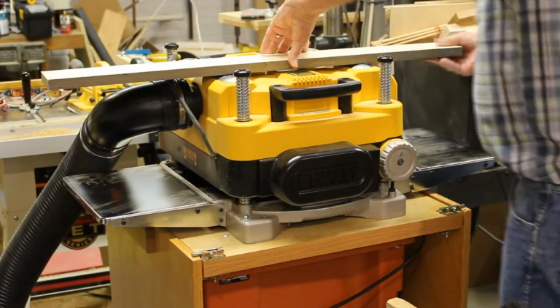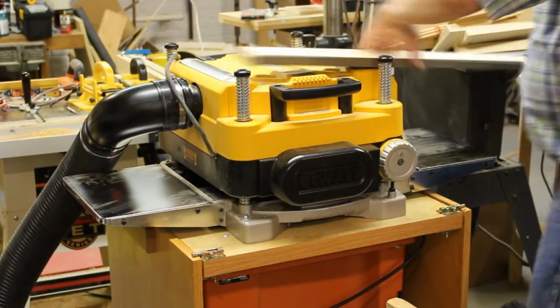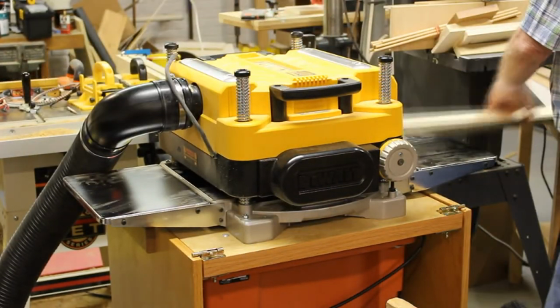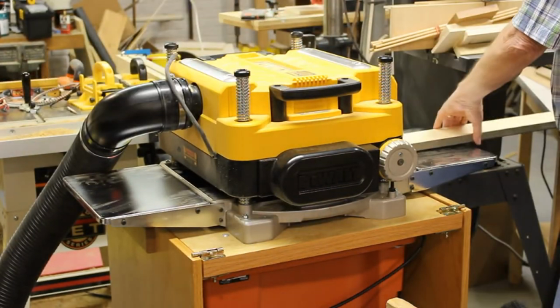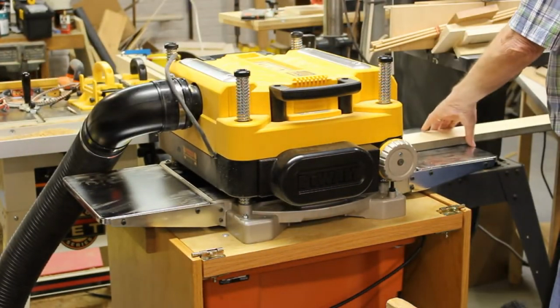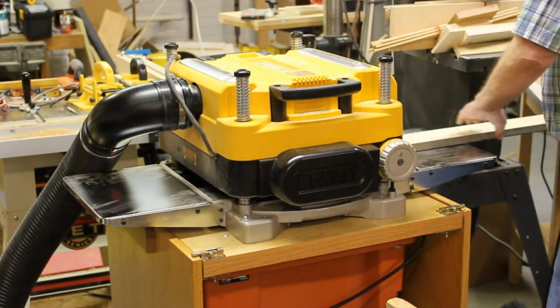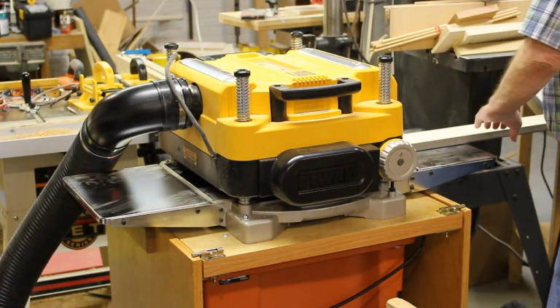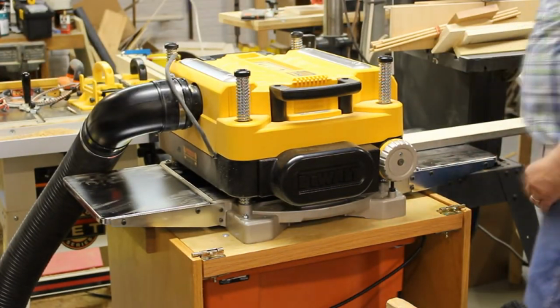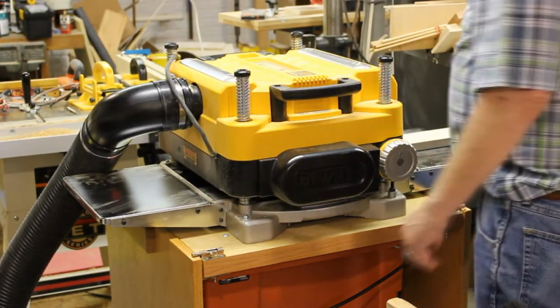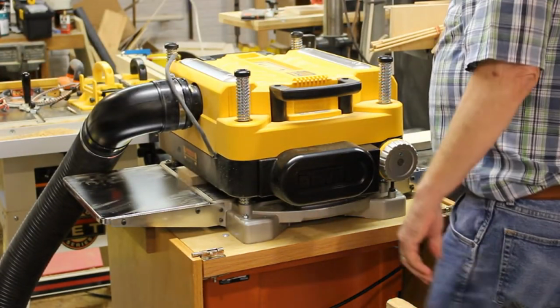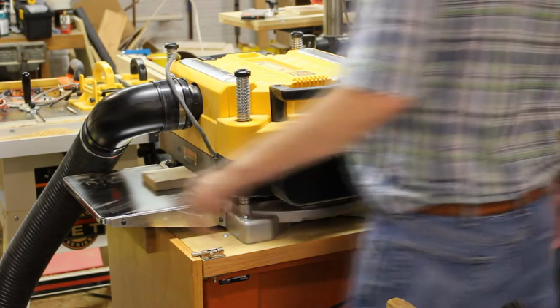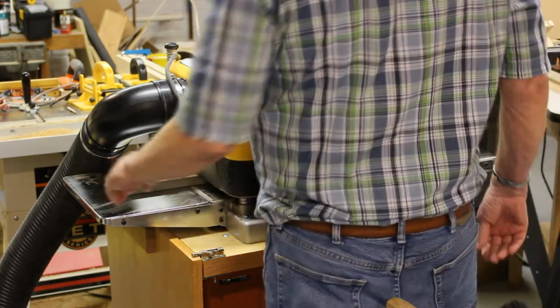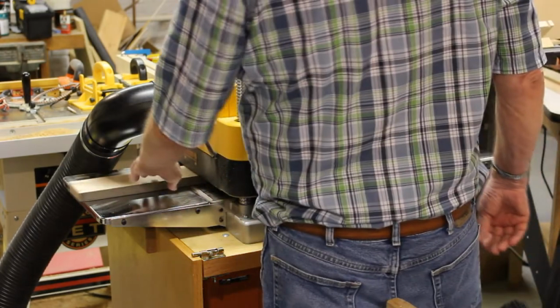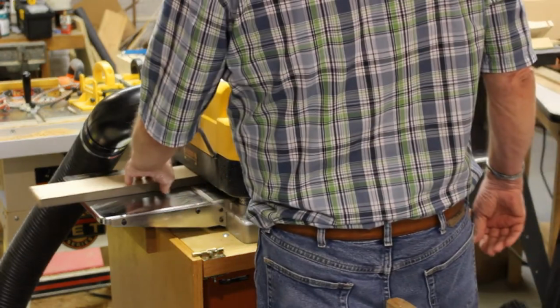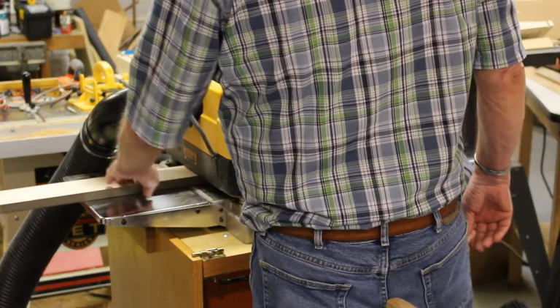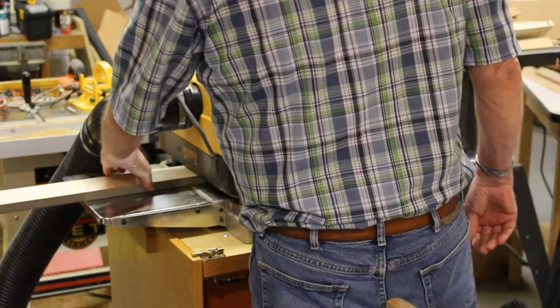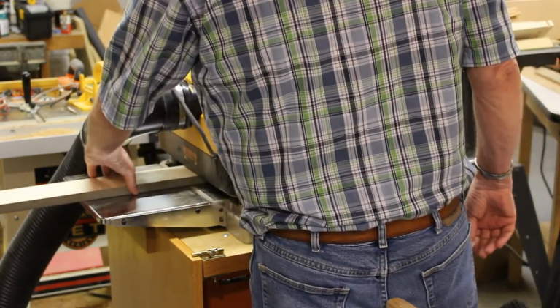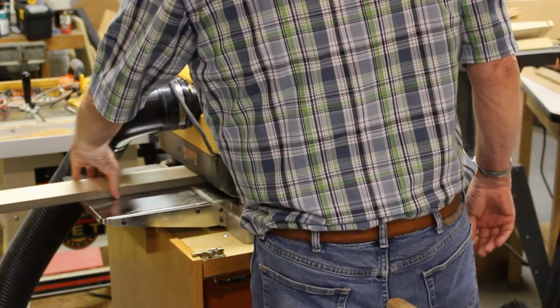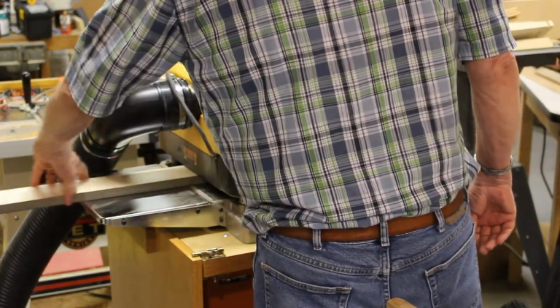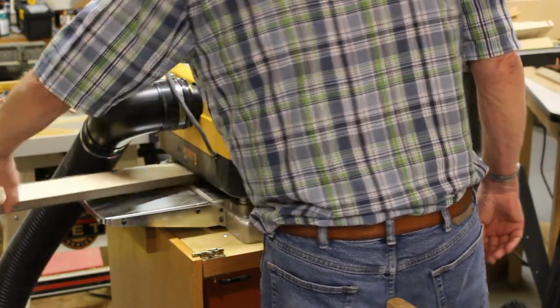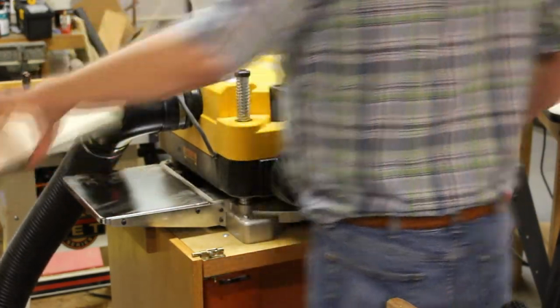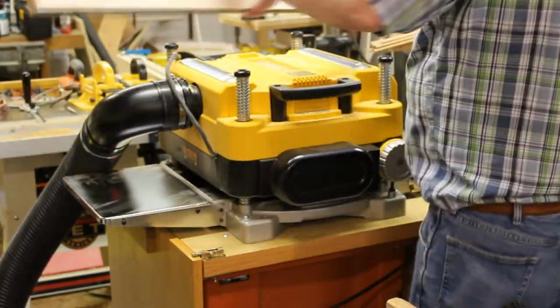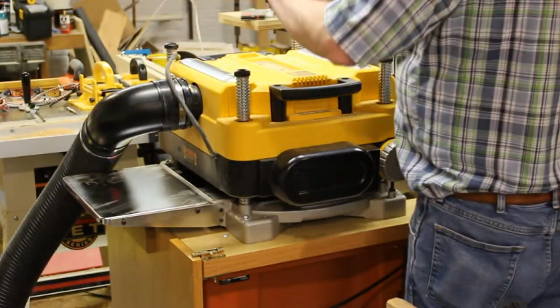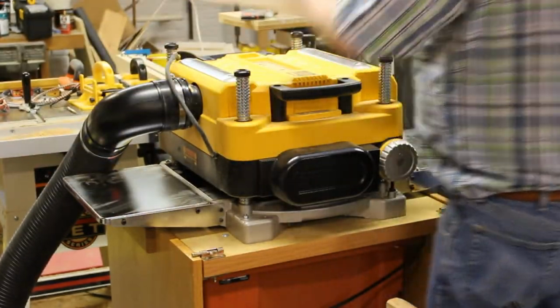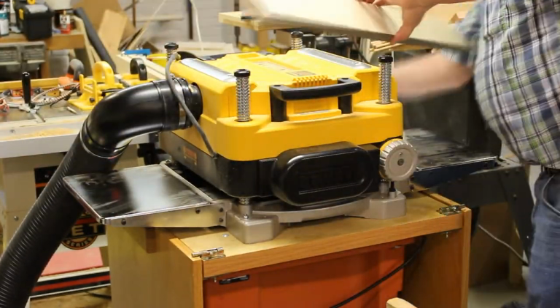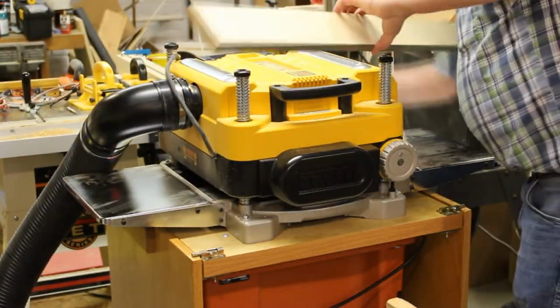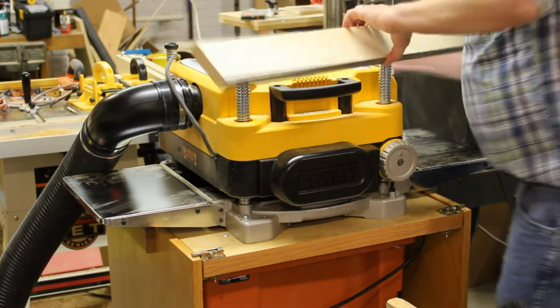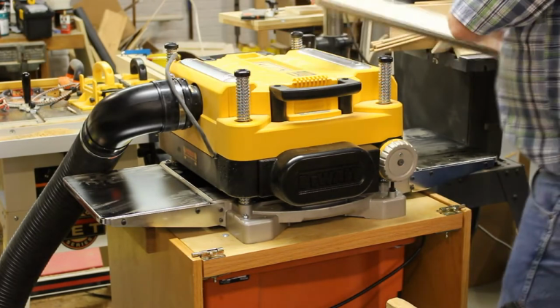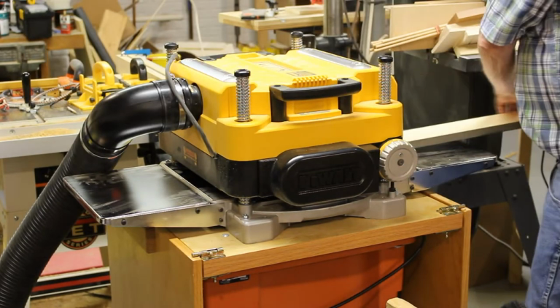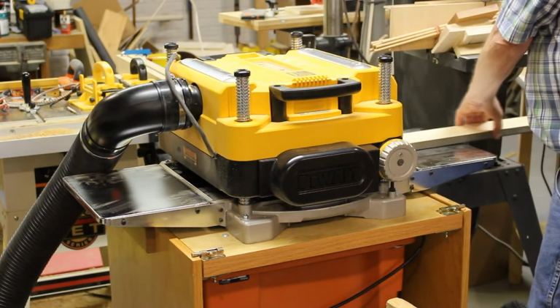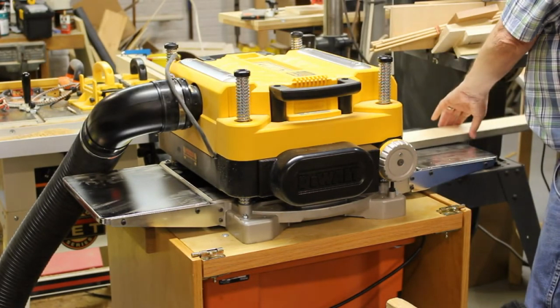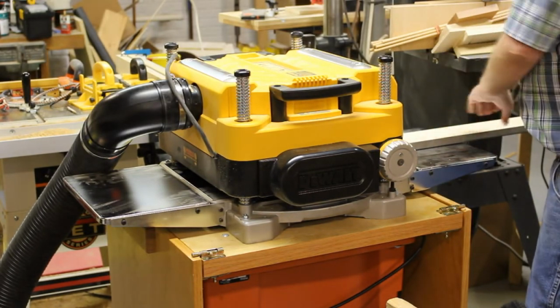Because this wood is rough and finished on both sides, I'll run it through the thickness planer to get a smooth reference surface and a consistent thickness.